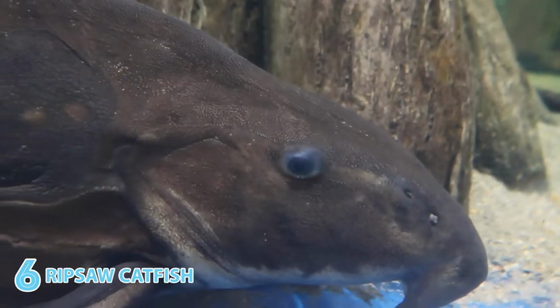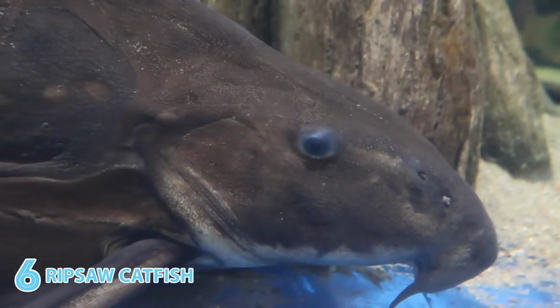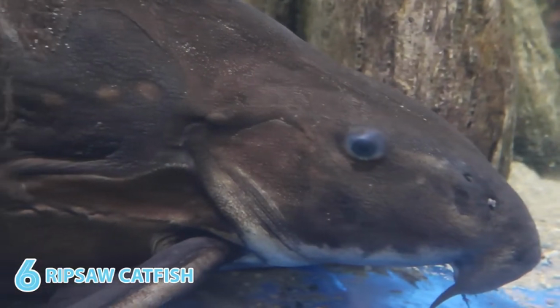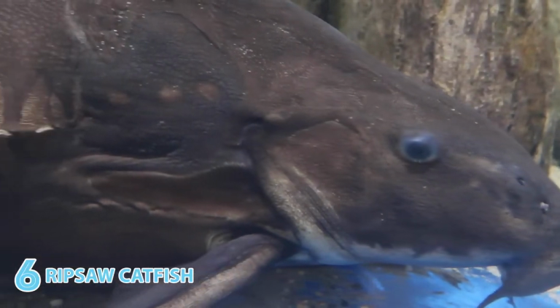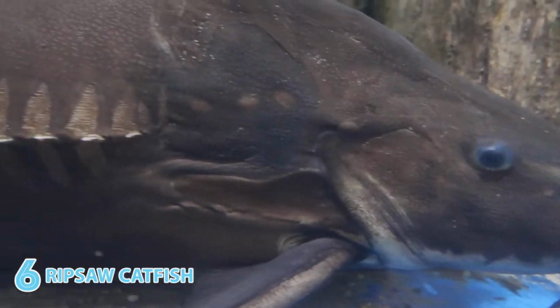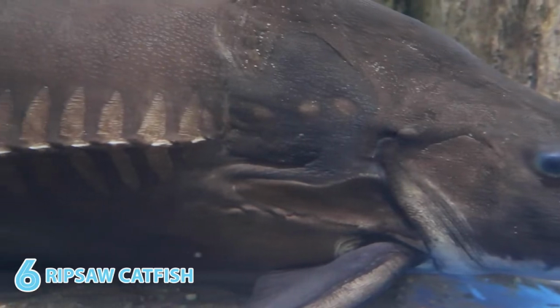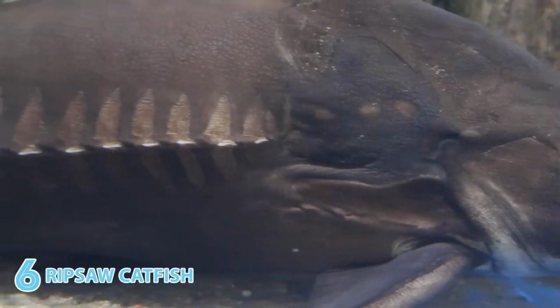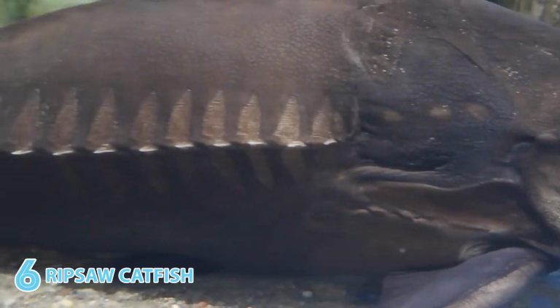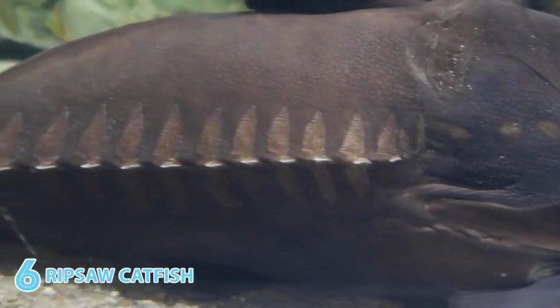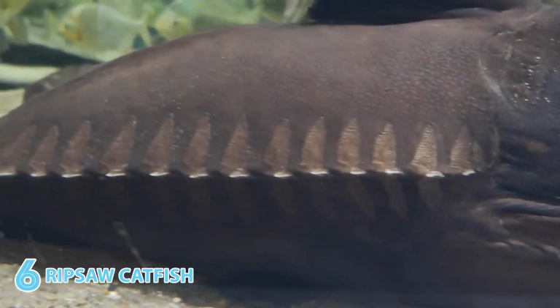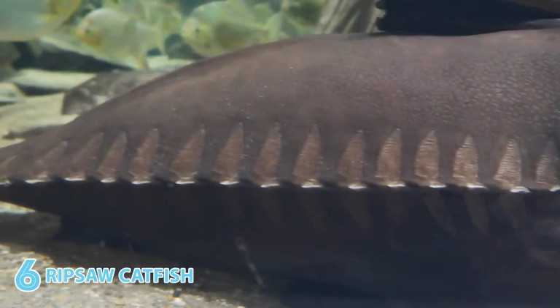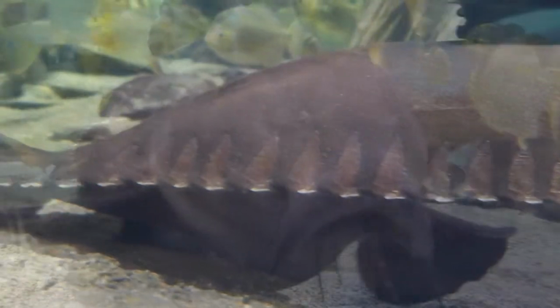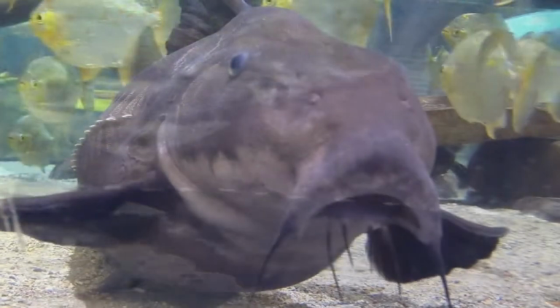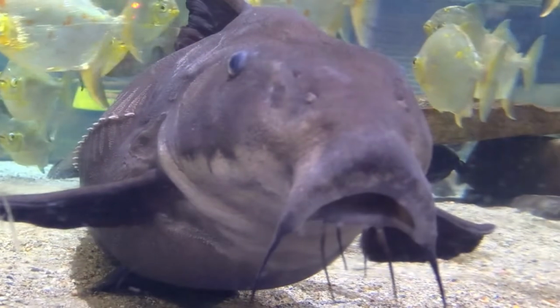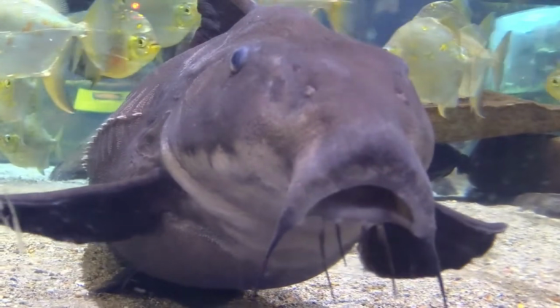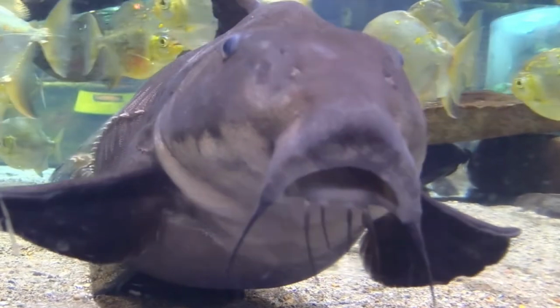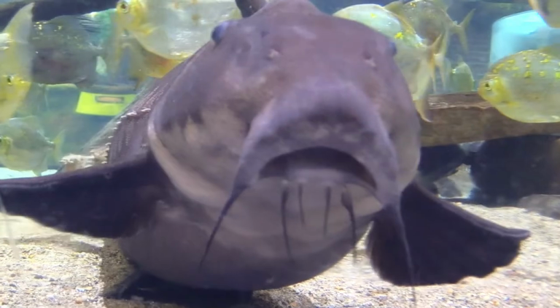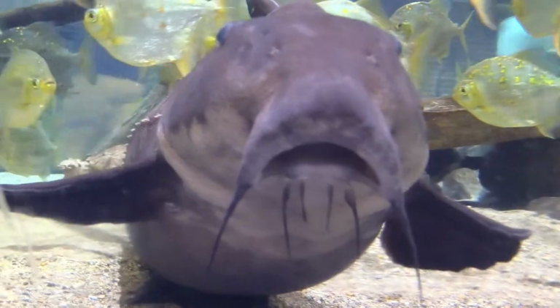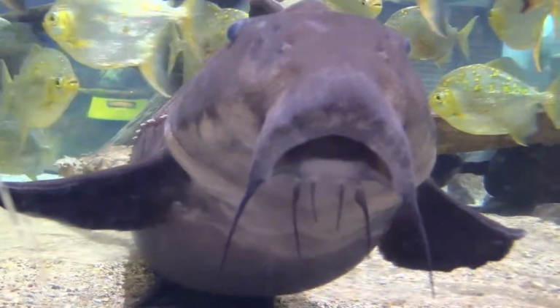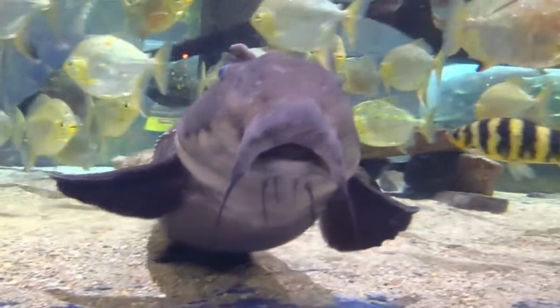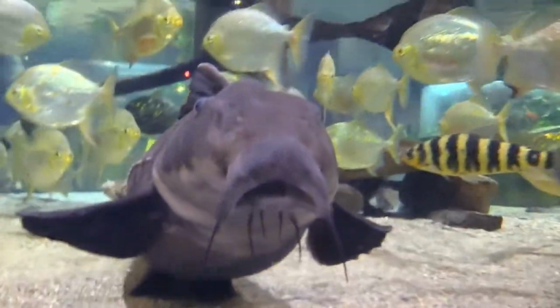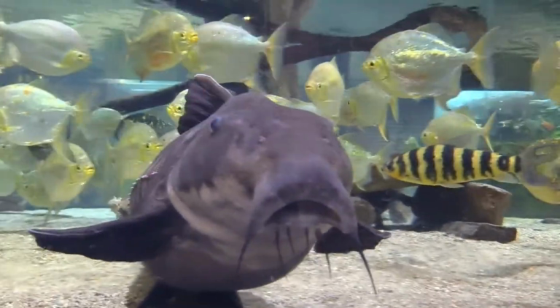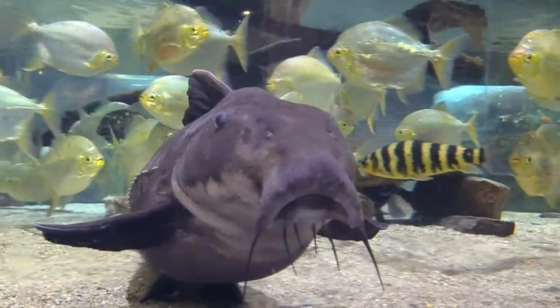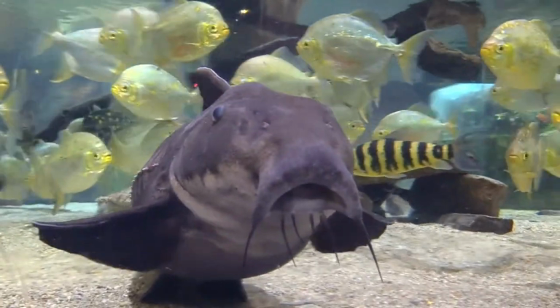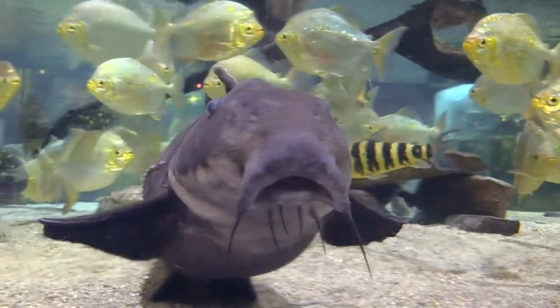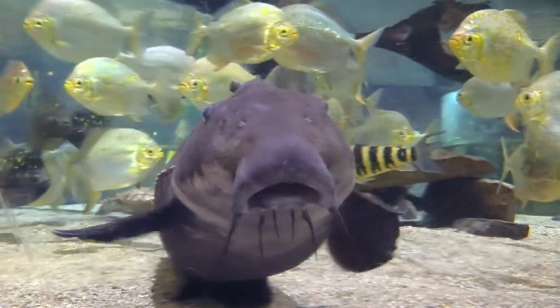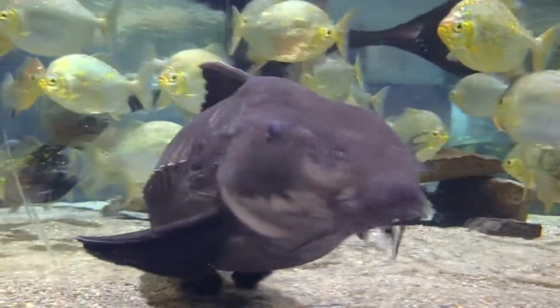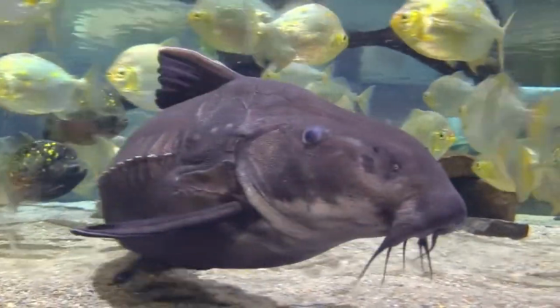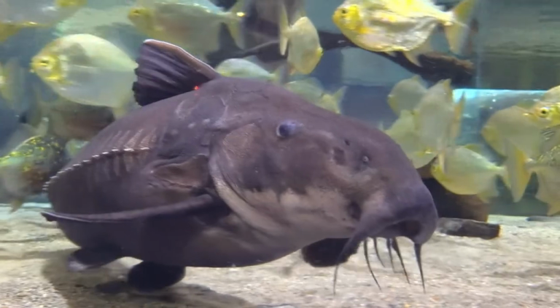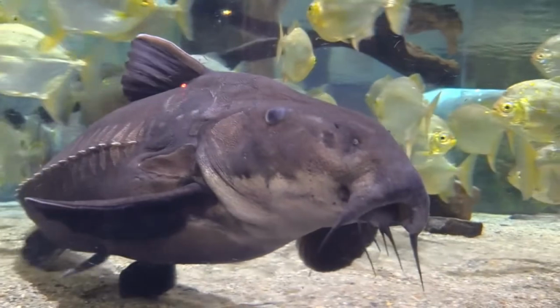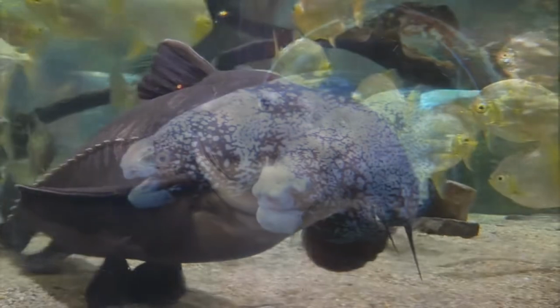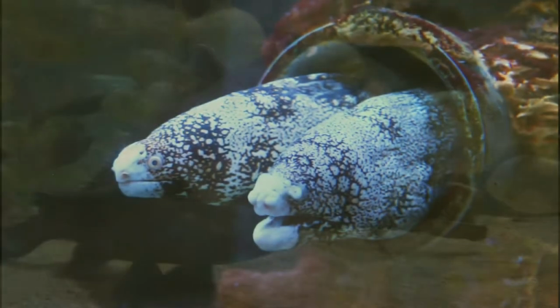Here's one you might not have seen coming: the Ripsaw Catfish. Tiny eyes, bulky body, meaty barbels, and sharp scales. For me, the Ripsaw Catfish has this actor and Quaker Oats pitchman Wilford Brimley meets Toothless from How to Train Your Dragon vibe.